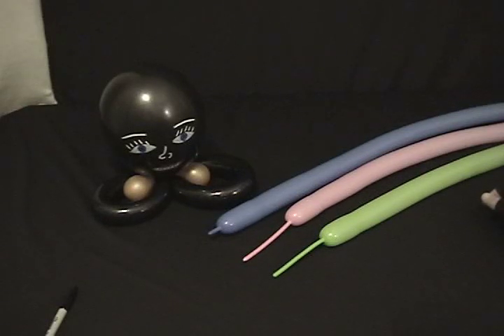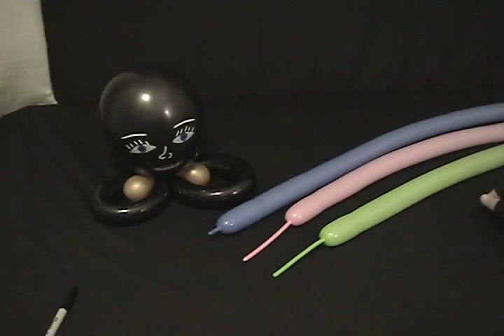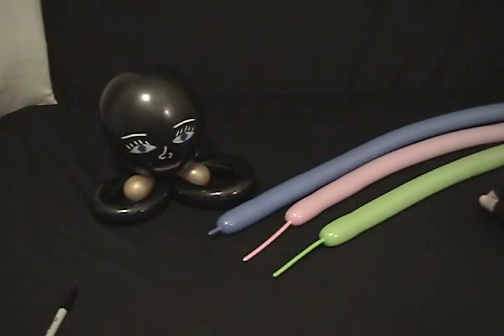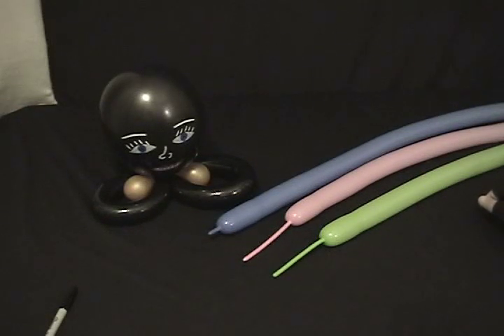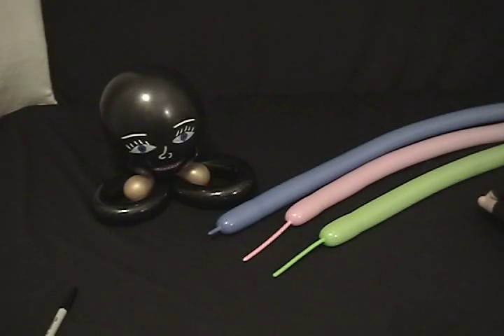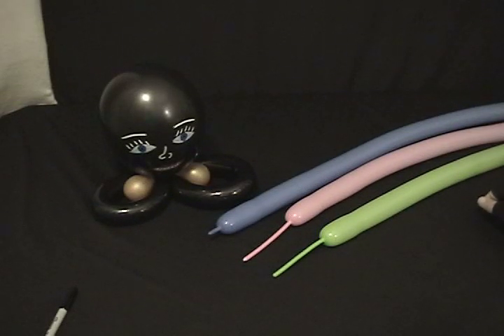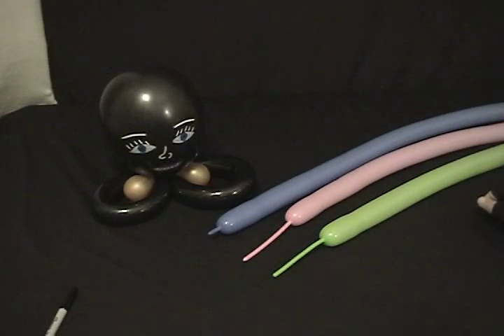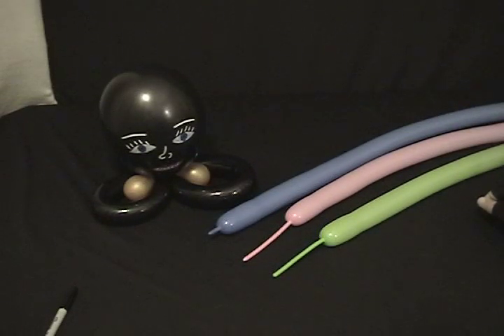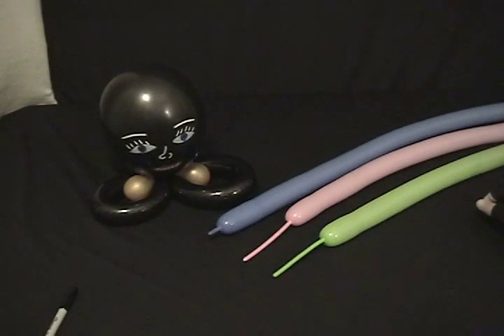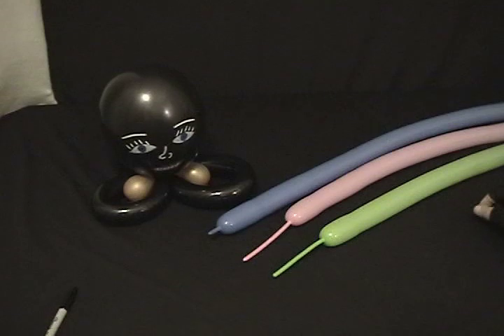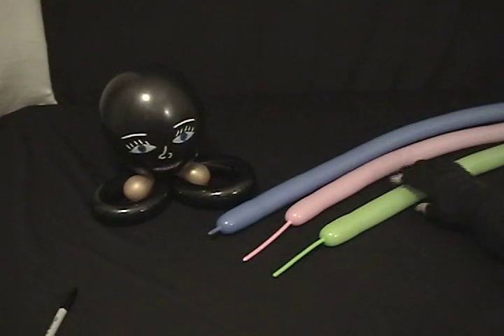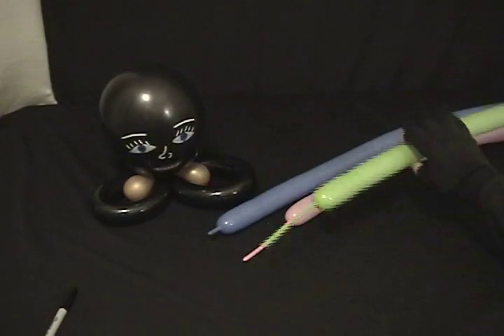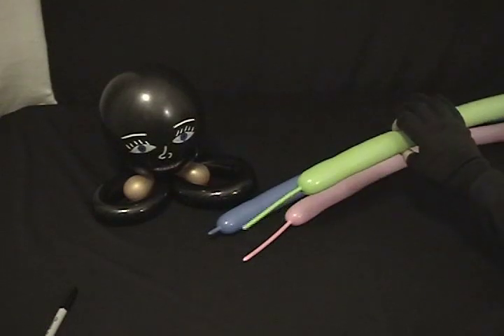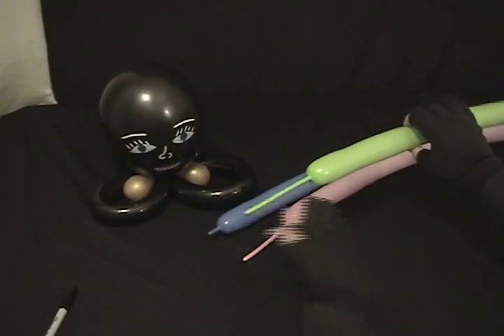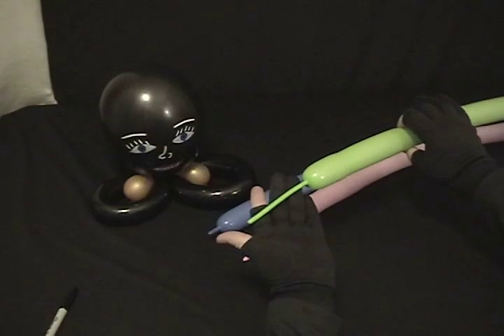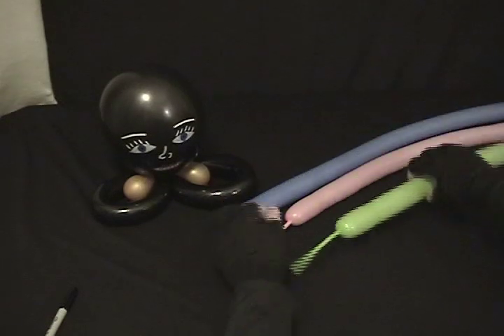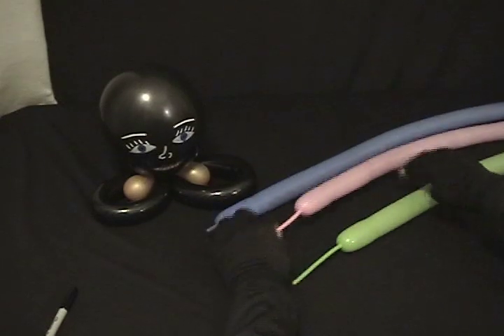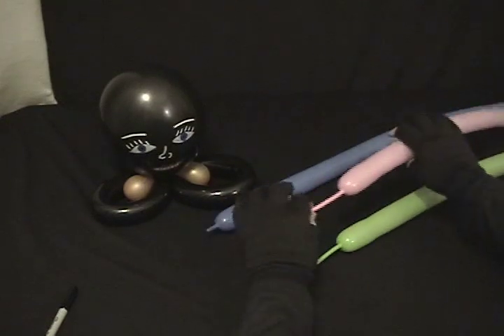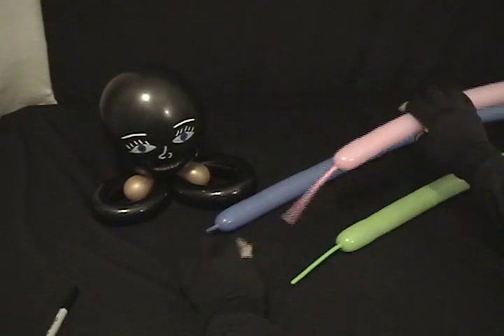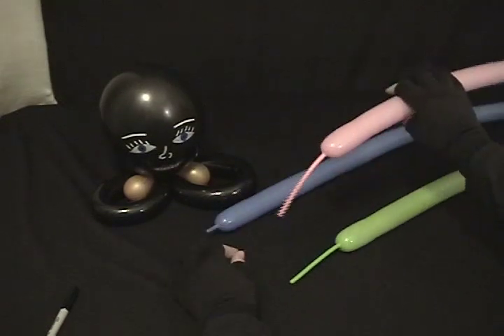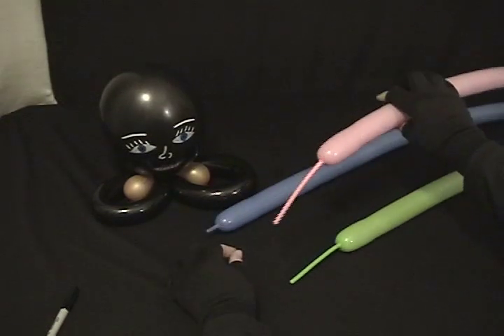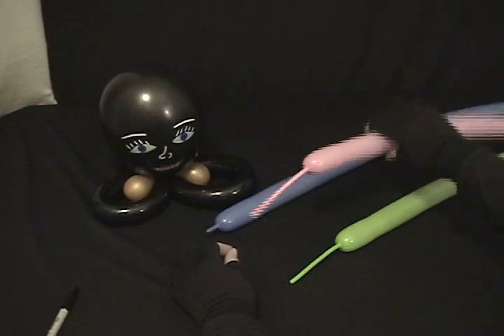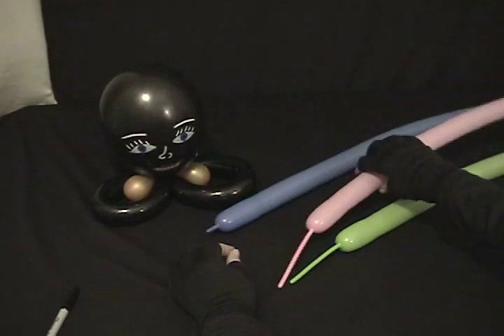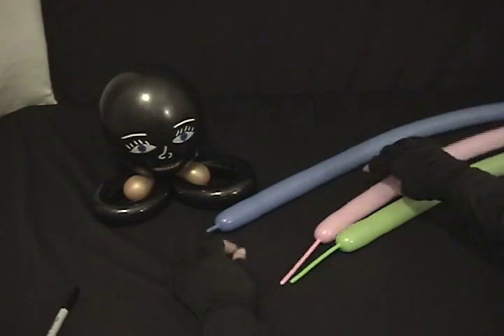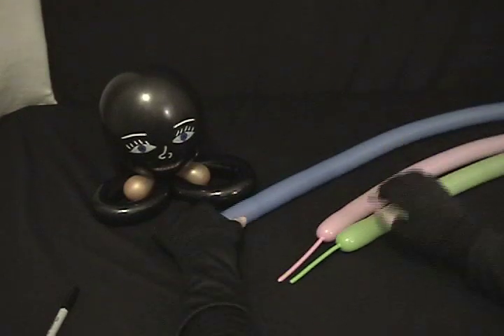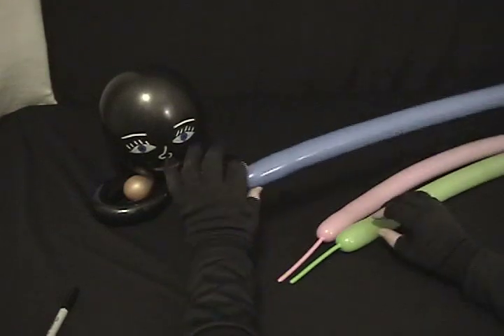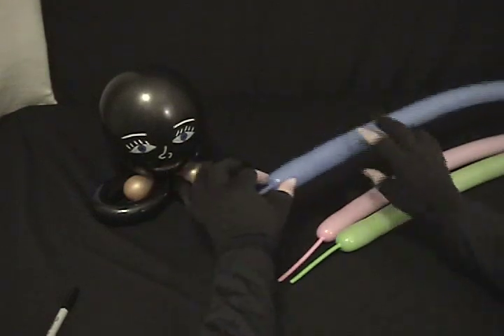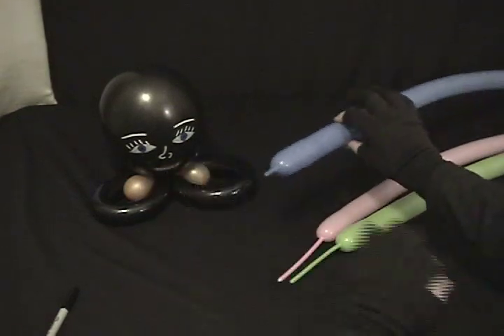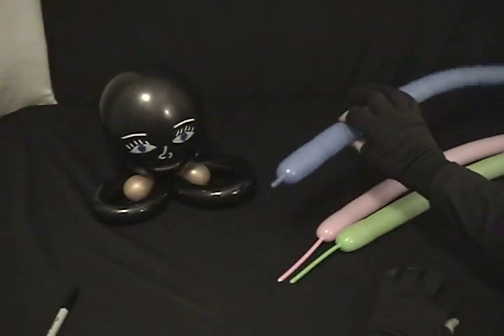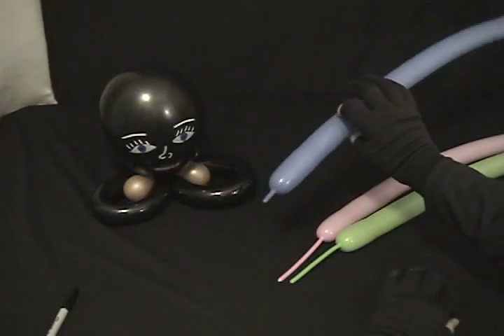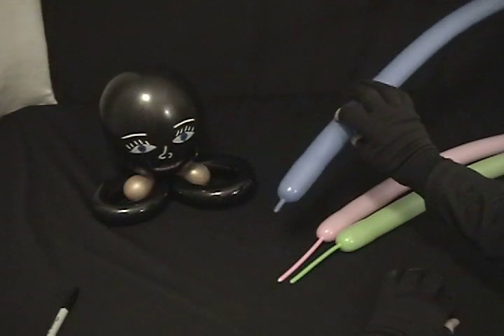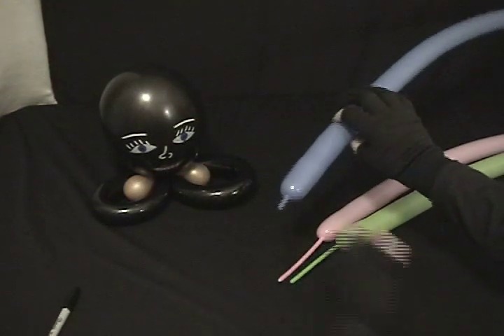This is a really fun hat that I call the Flying Antenna Hat. It uses three 260s. I've got a fashion key line with about a four-inch tail on it, fashion bubblegum pink also about a four-inch tail, and a fashion periwinkle with about an inch left on it.